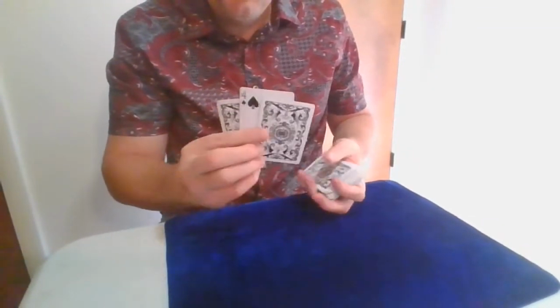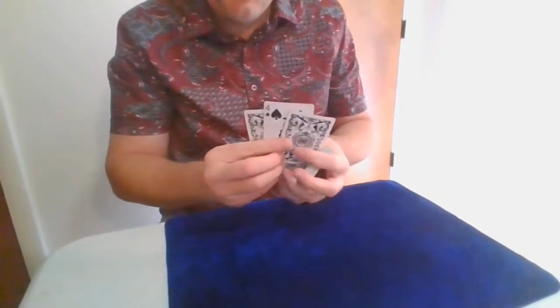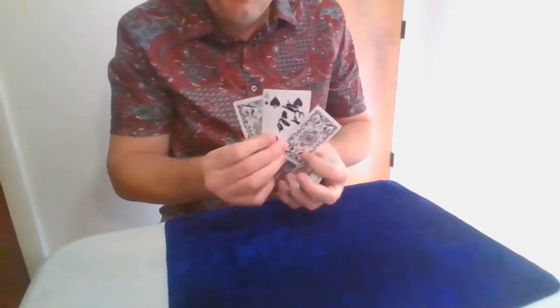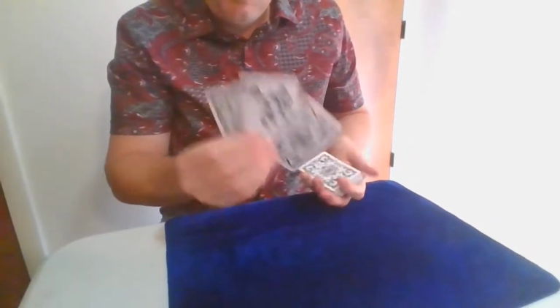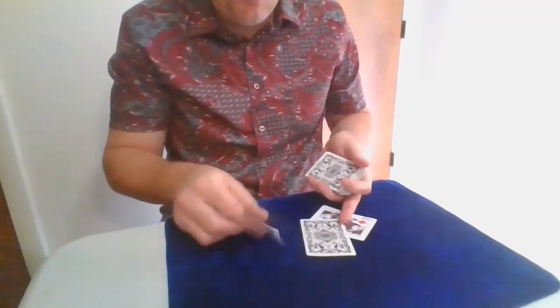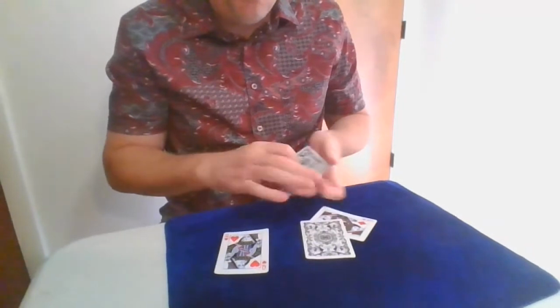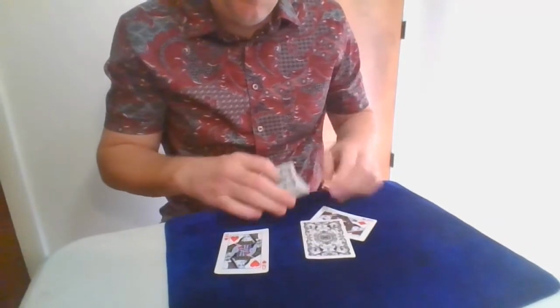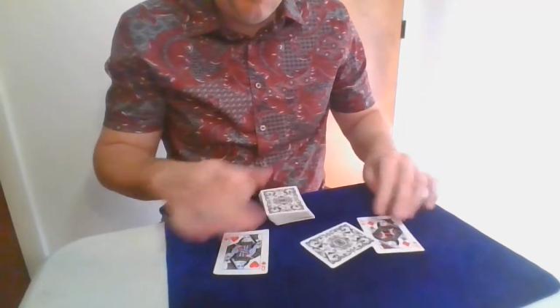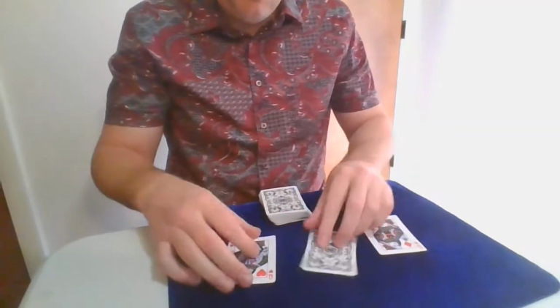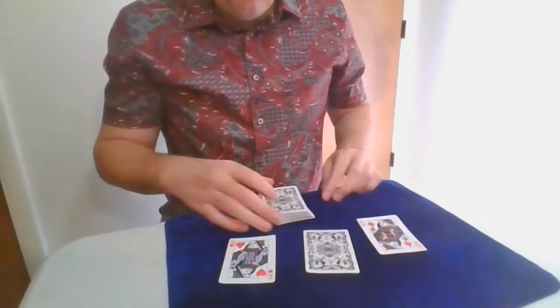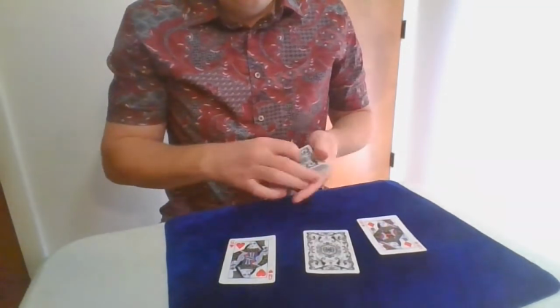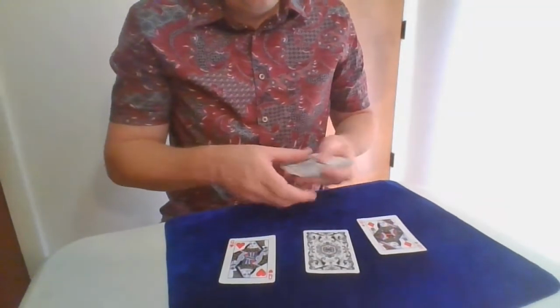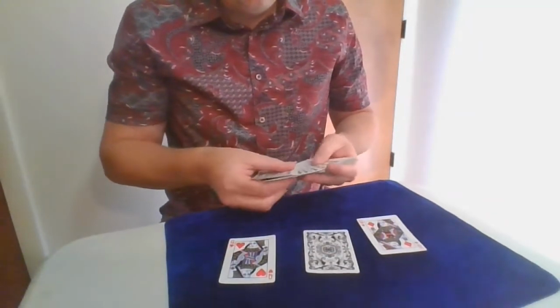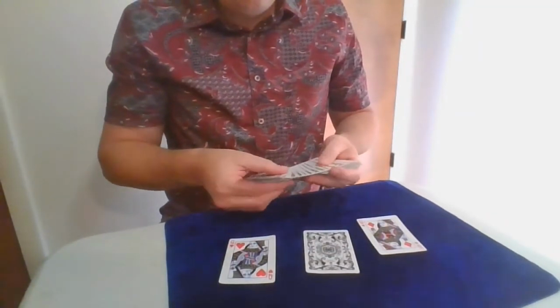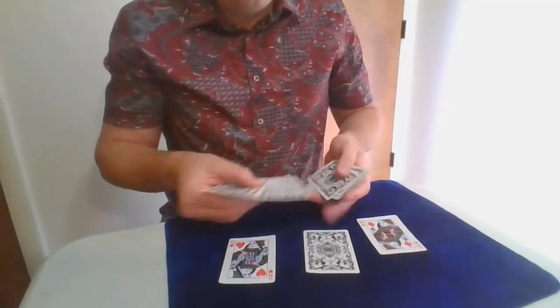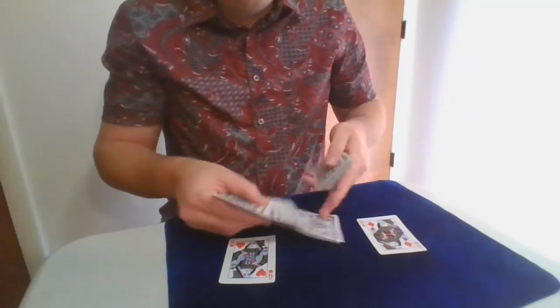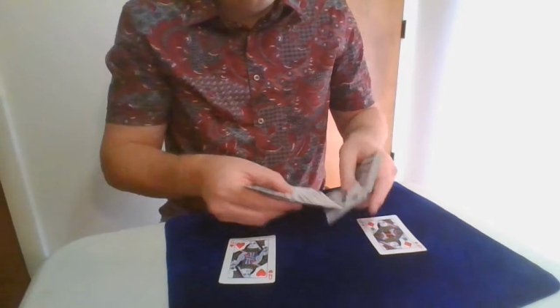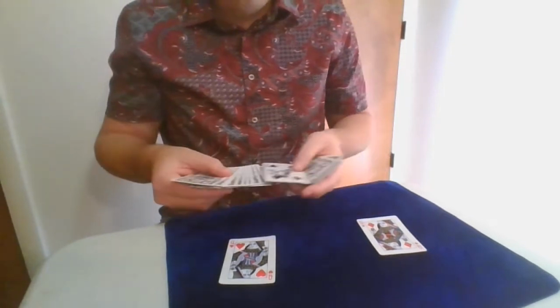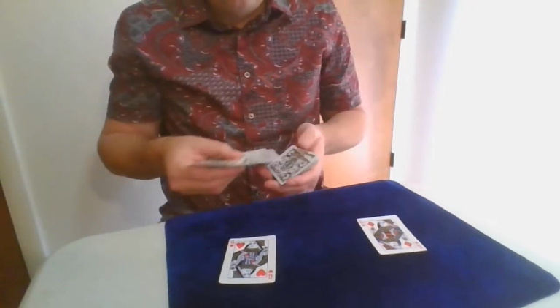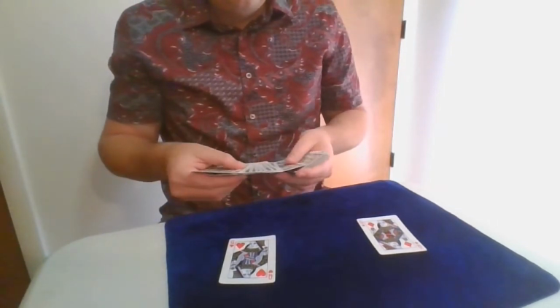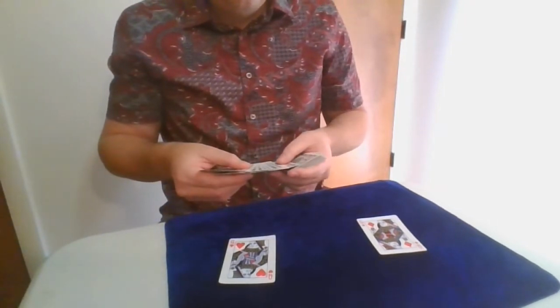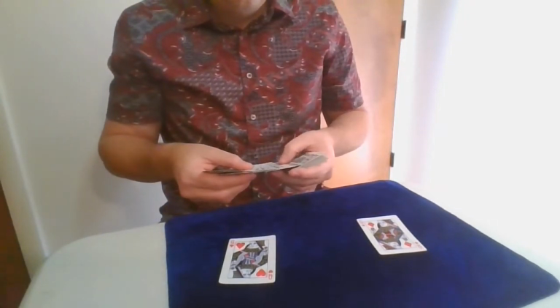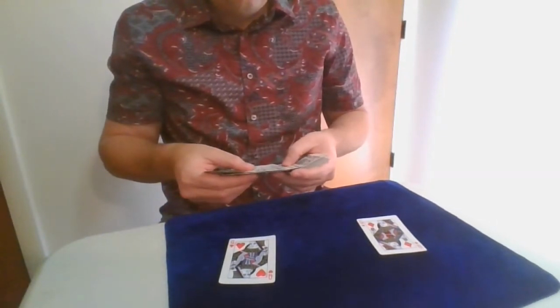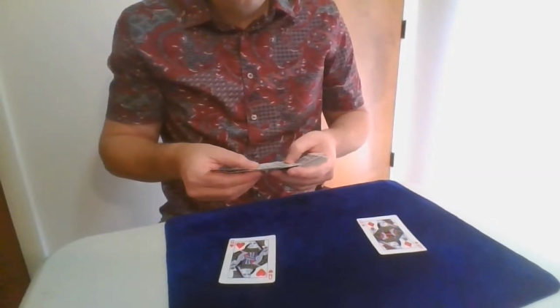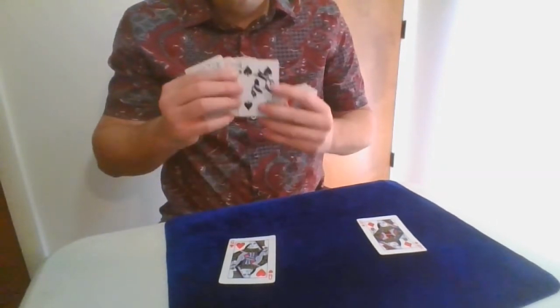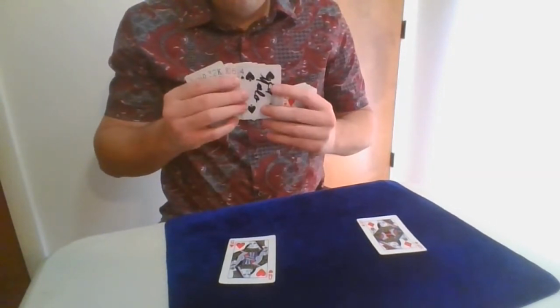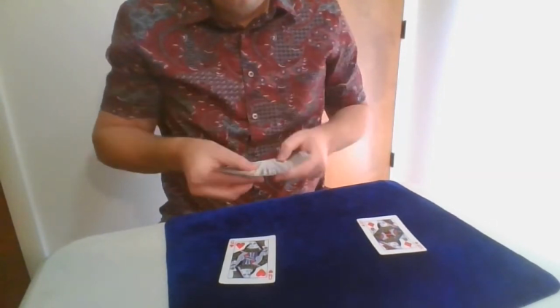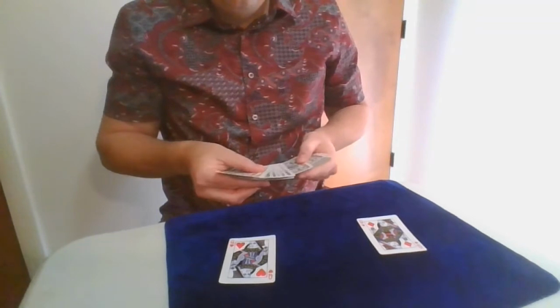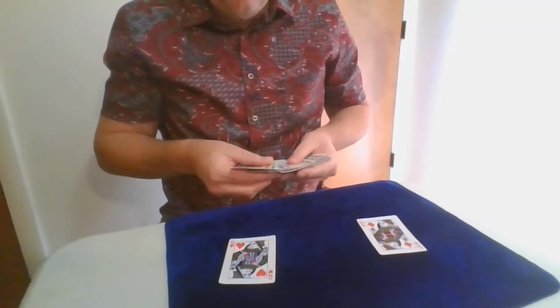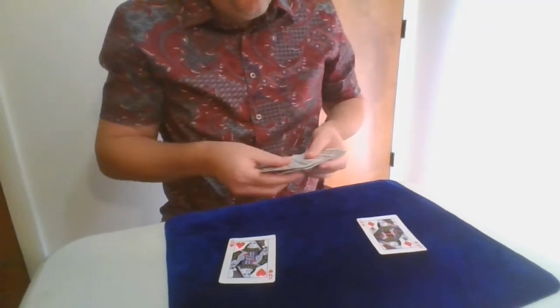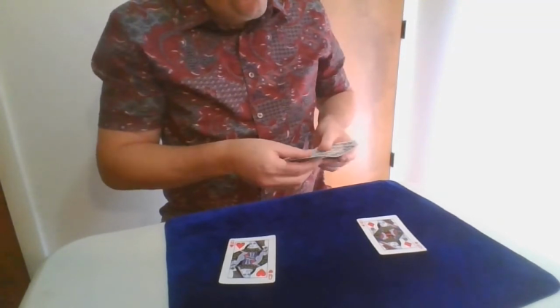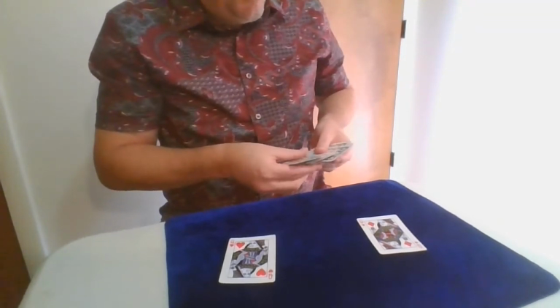And then right in the middle, you can see one card is trapped. Just like that. And we'll do that again, okay — miracle. Watch. This time we'll put the card only about a dozen cards from the top, okay? So we'll put it about a dozen from the top, and we'll leave that out-jogged there.